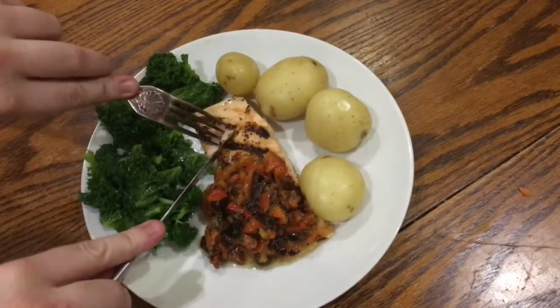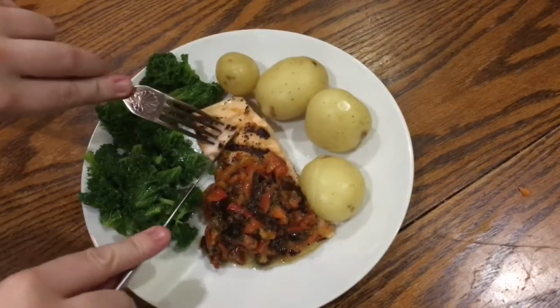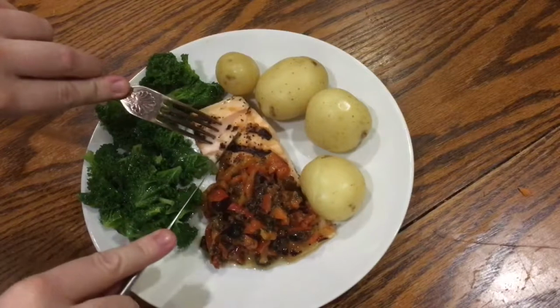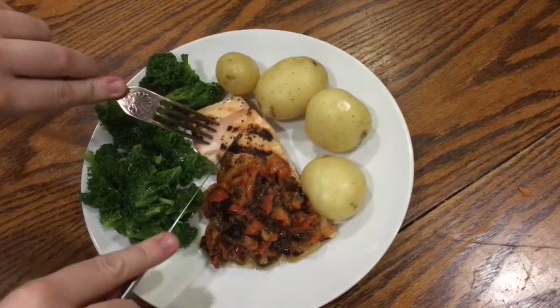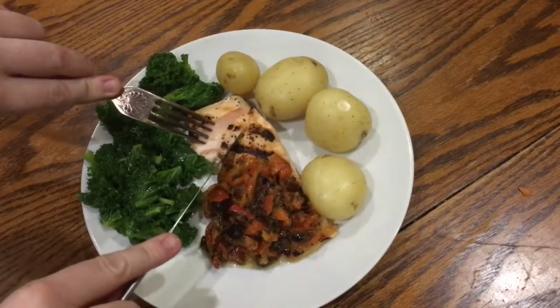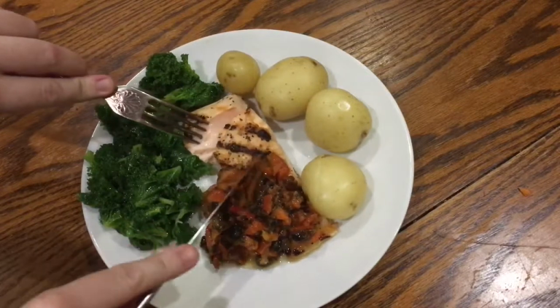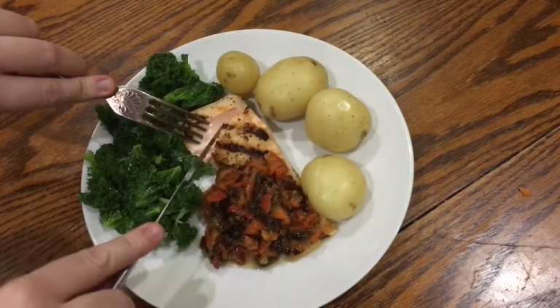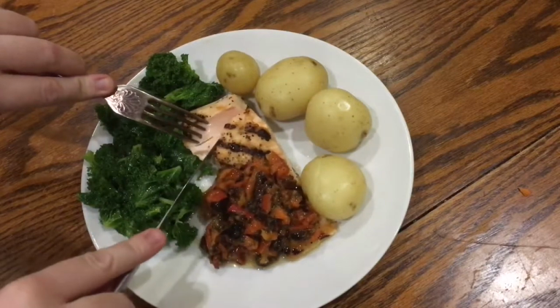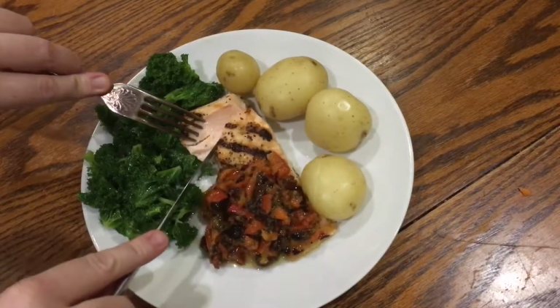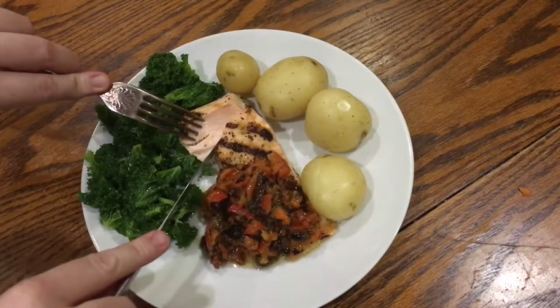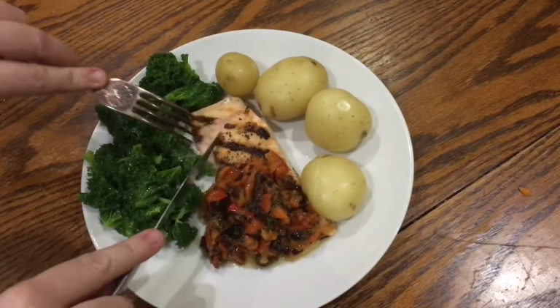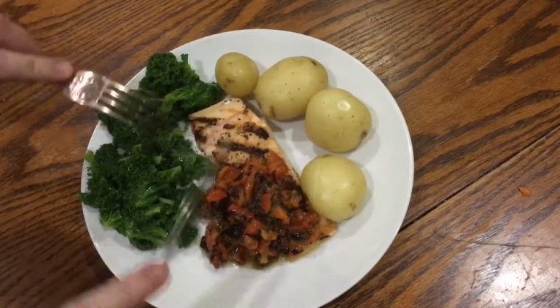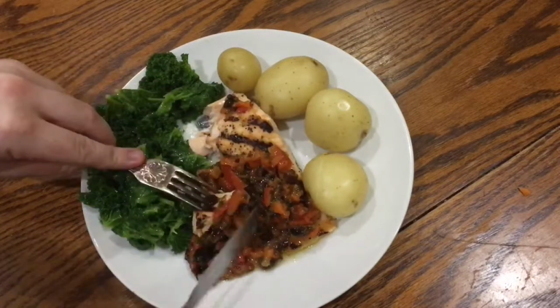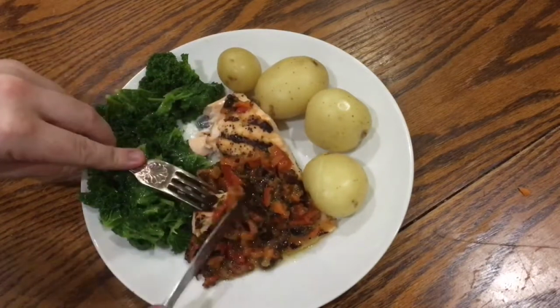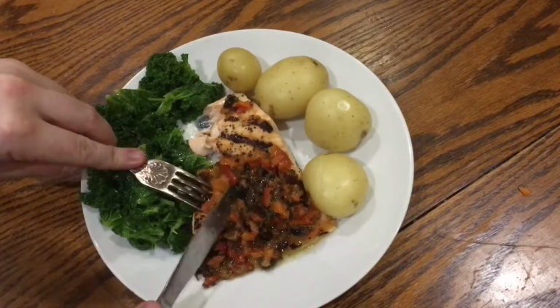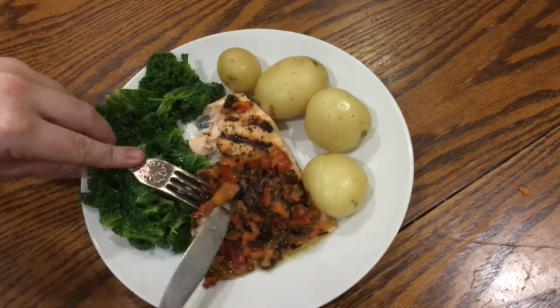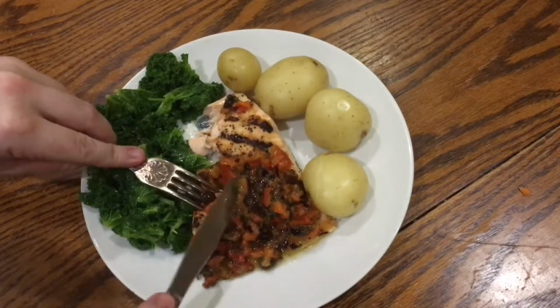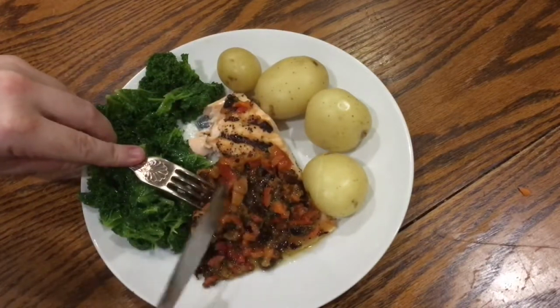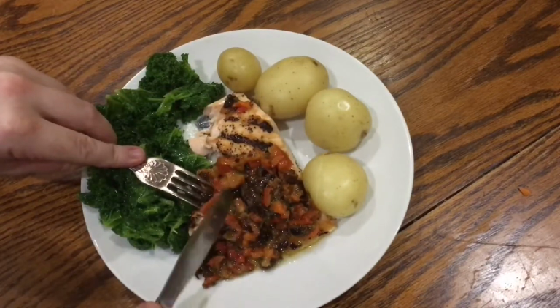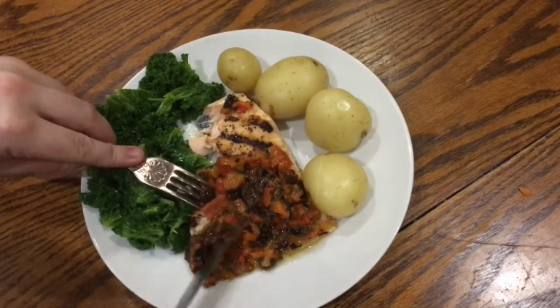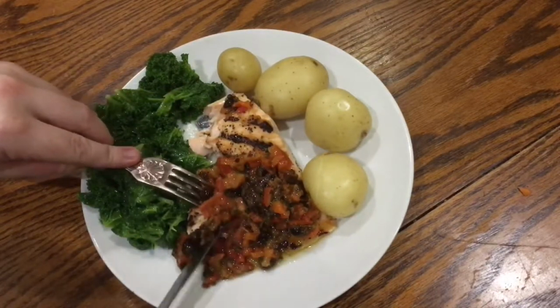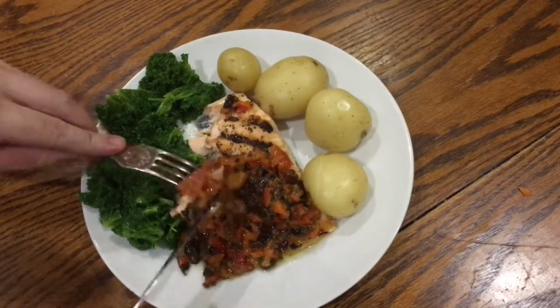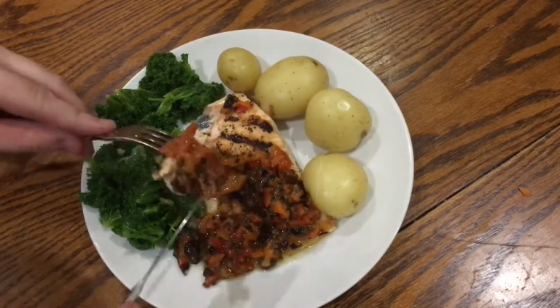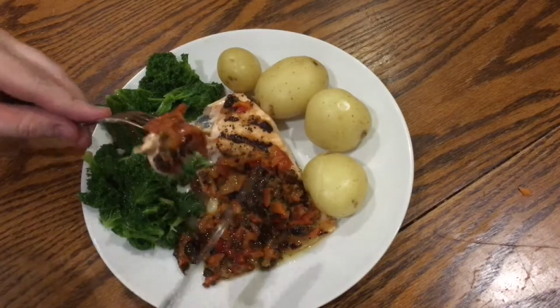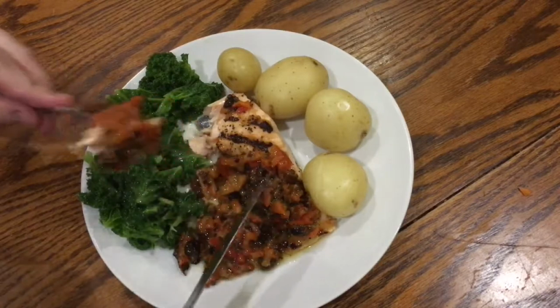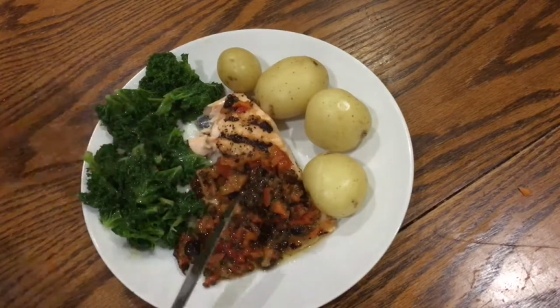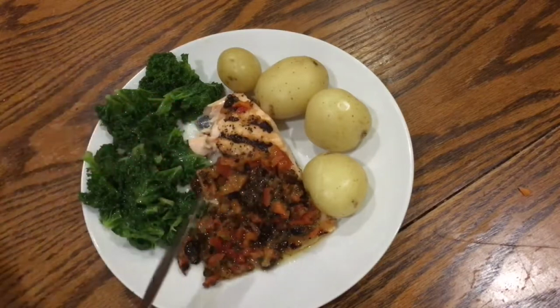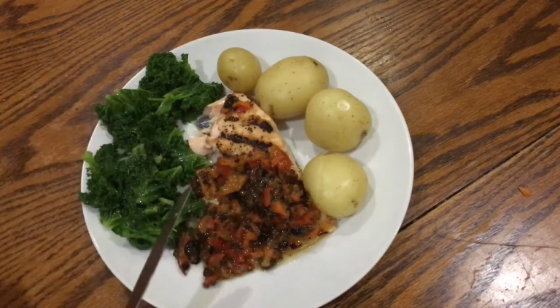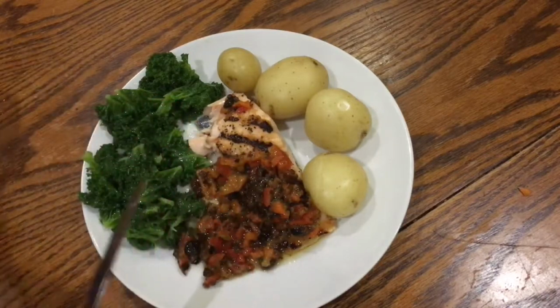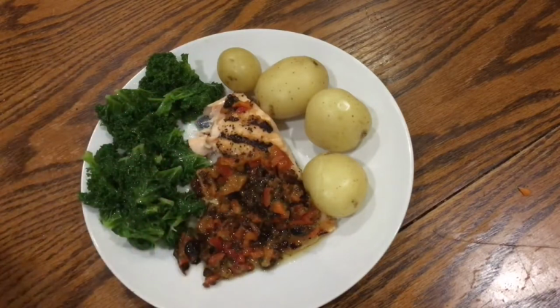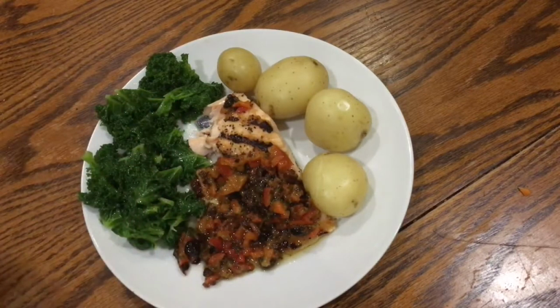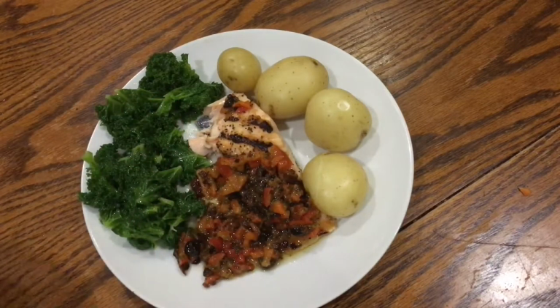This really is such a healthy recipe and a really good way of including more vegetables into your diet and more oily fish — it's perfect.